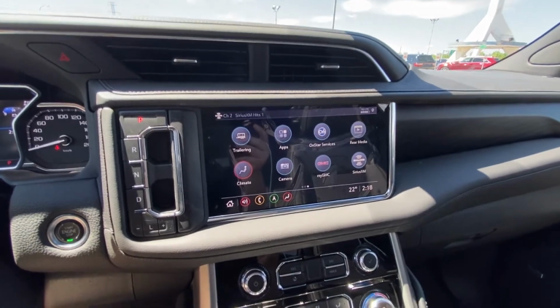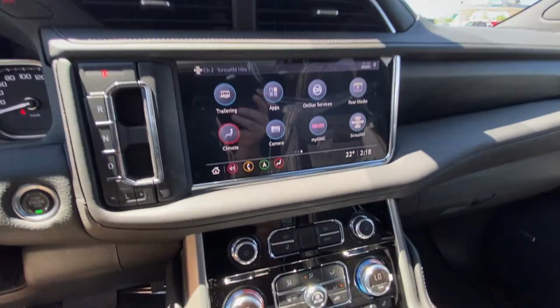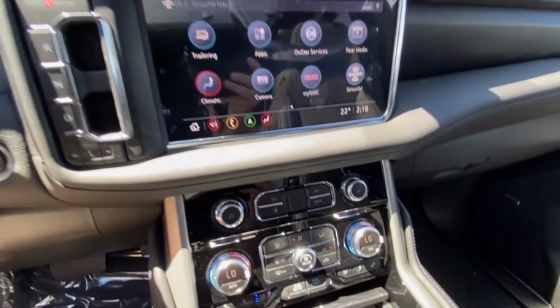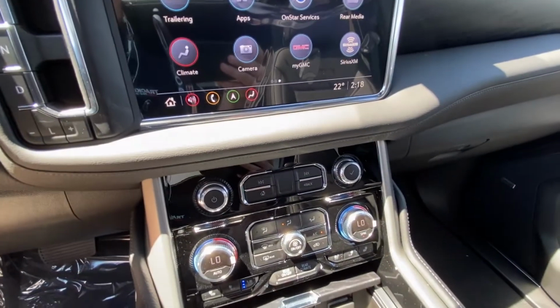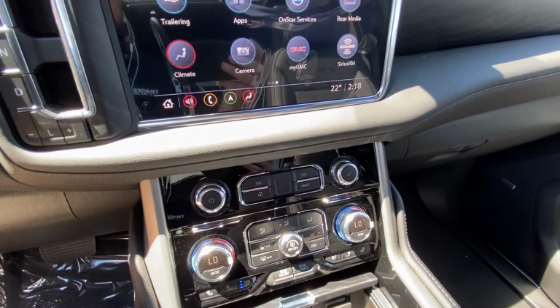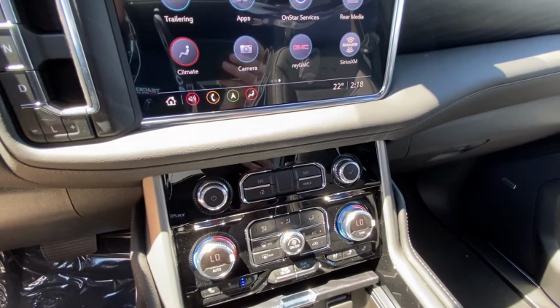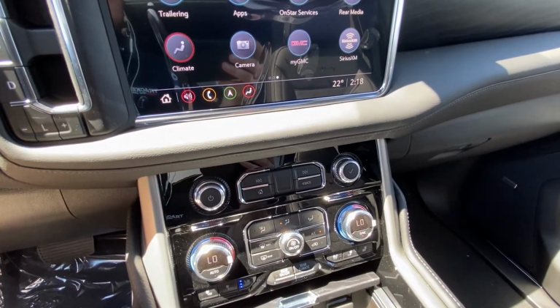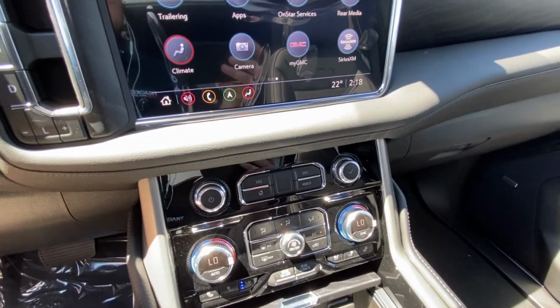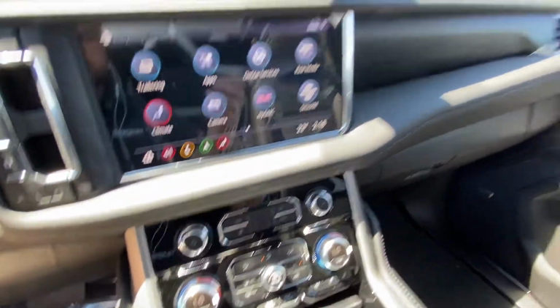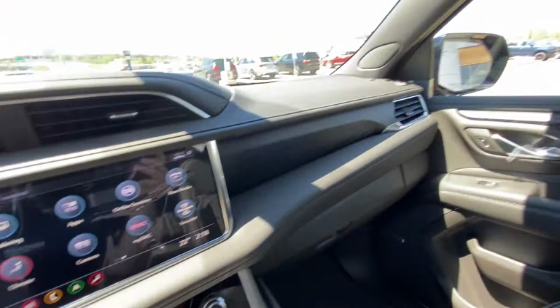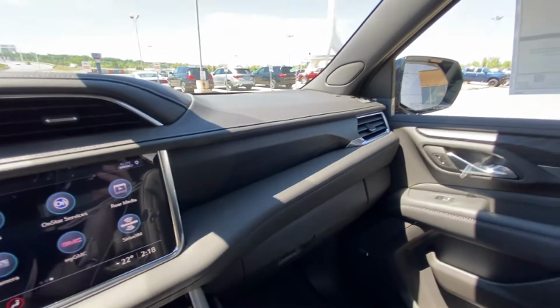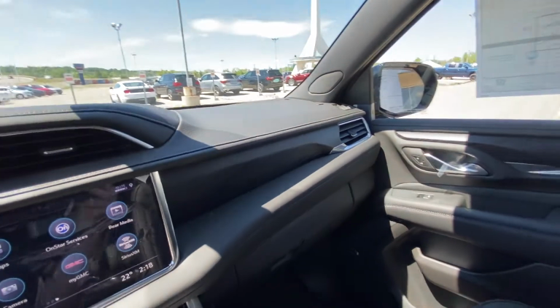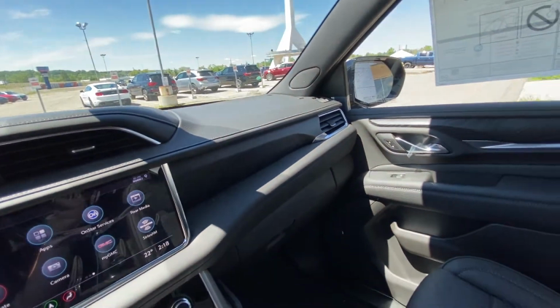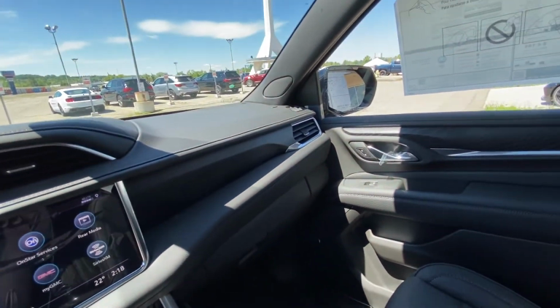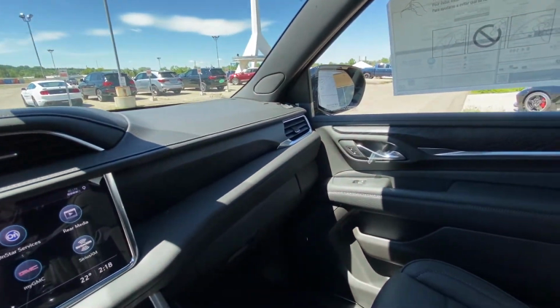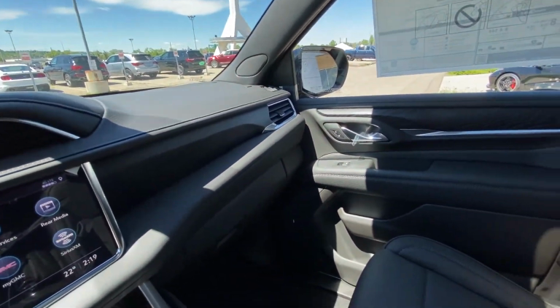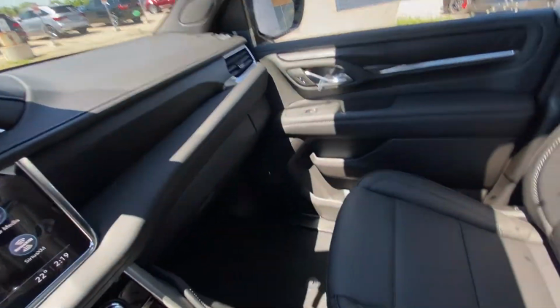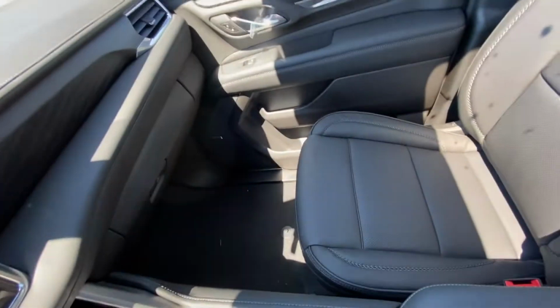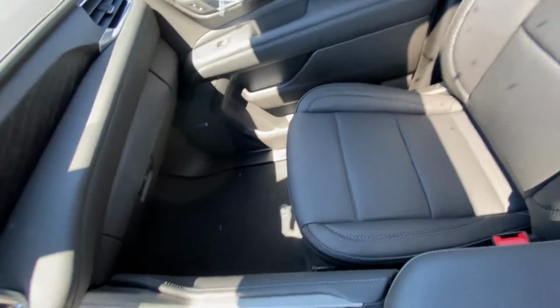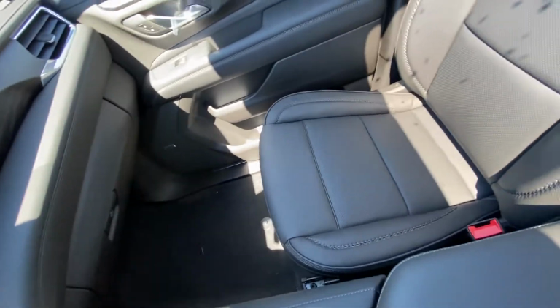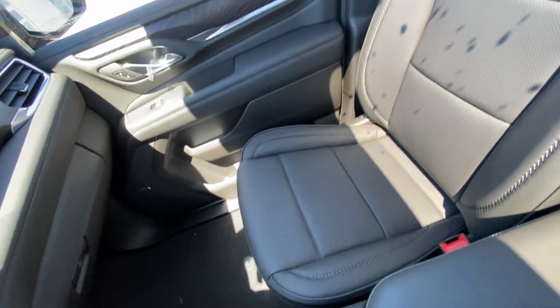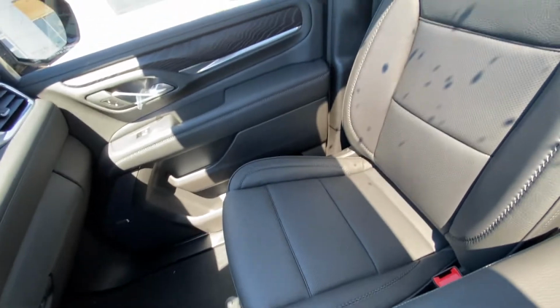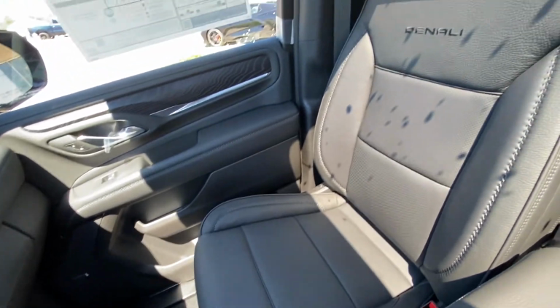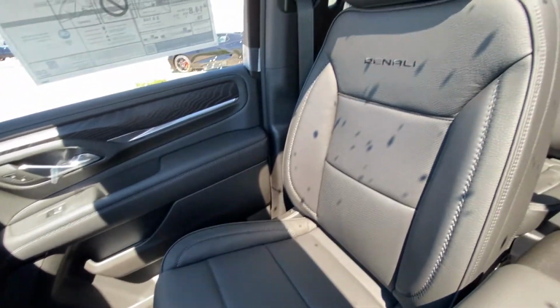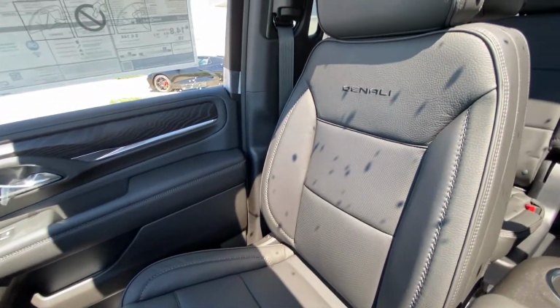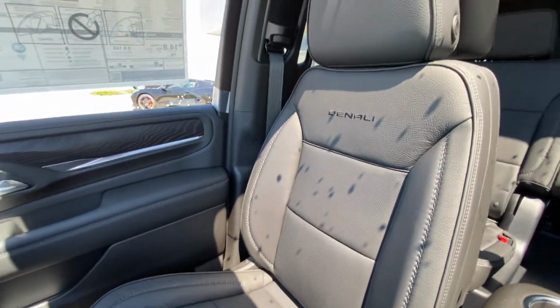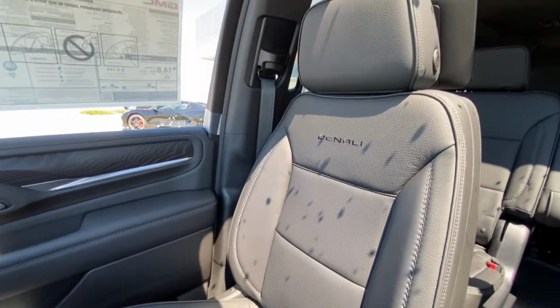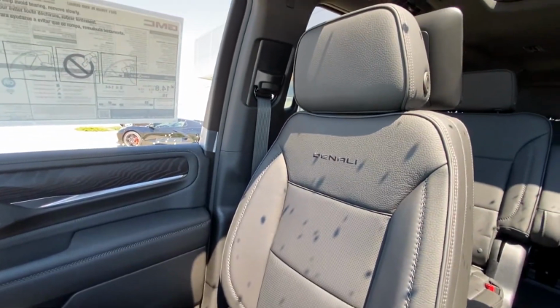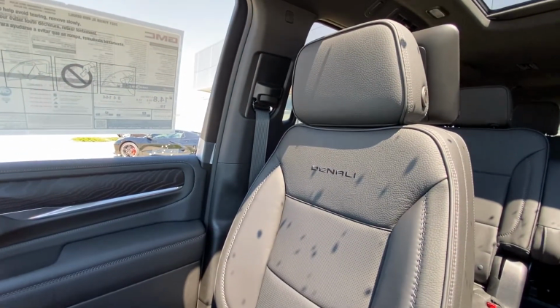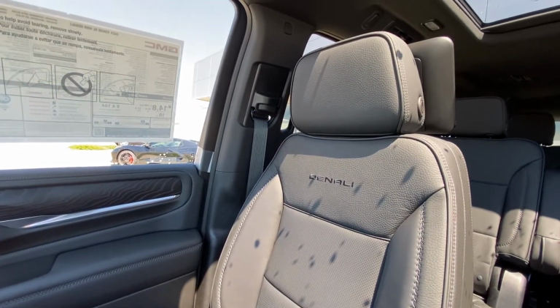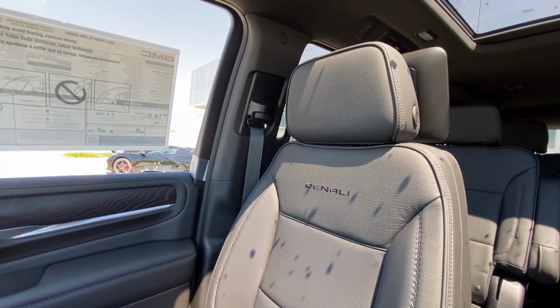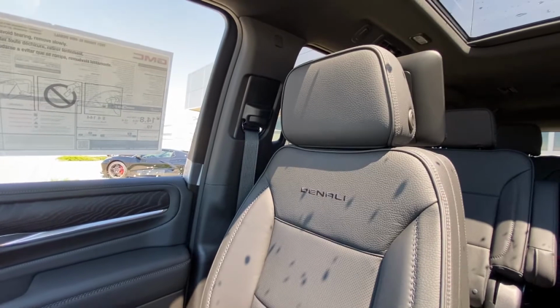The vehicle has dual zone climate control with heated and ventilated seating. All black interior on the Denali with Bose high quality audio output and black leather heated and ventilated Denali leather seats up front.